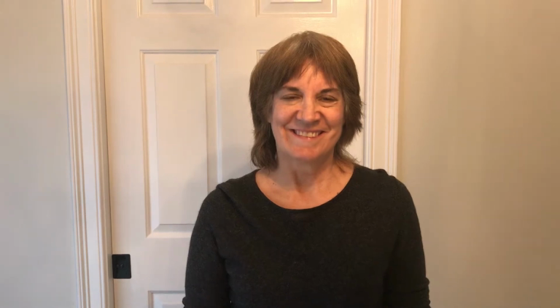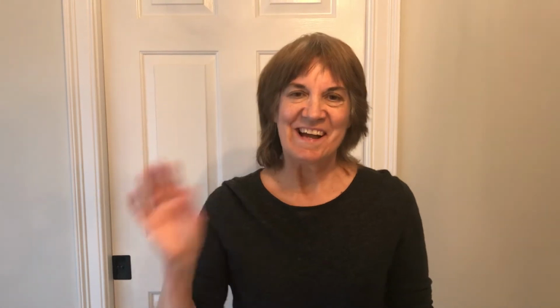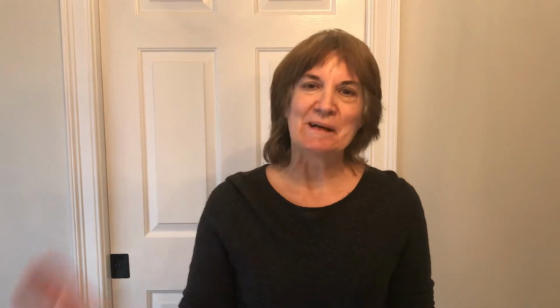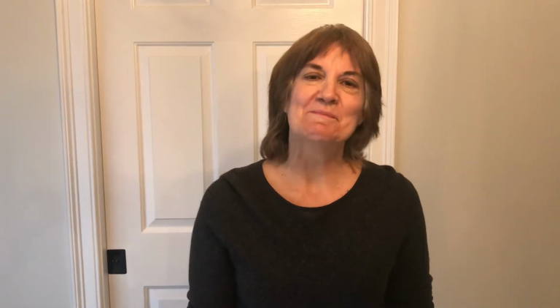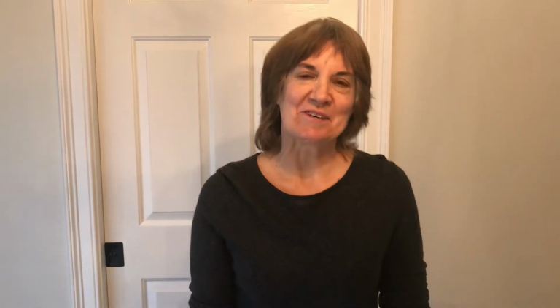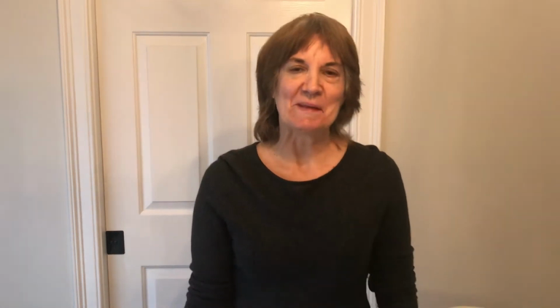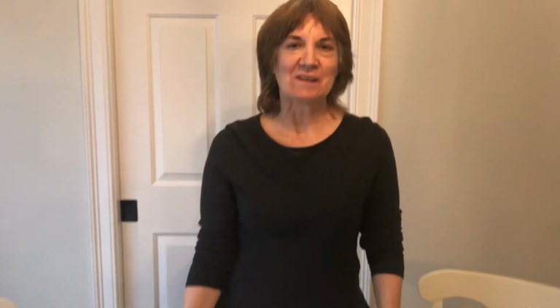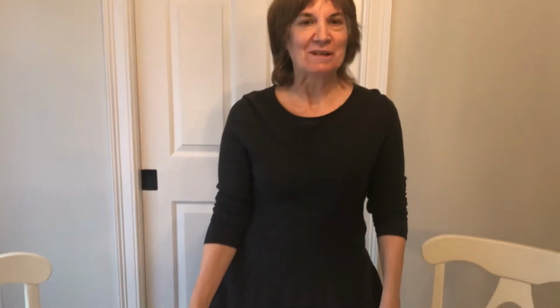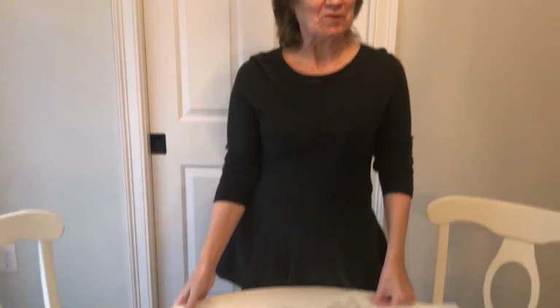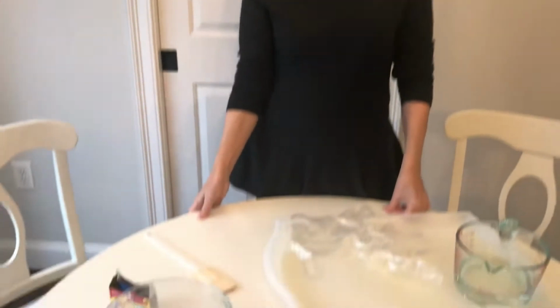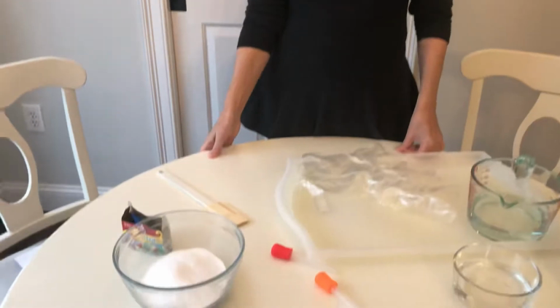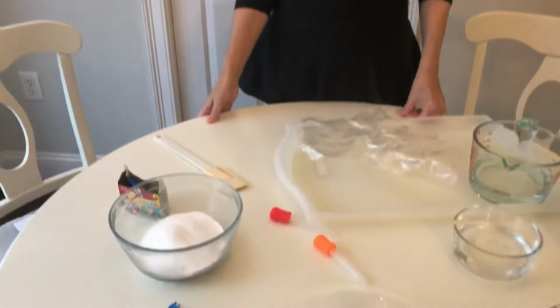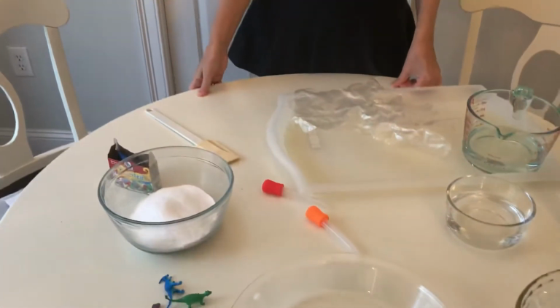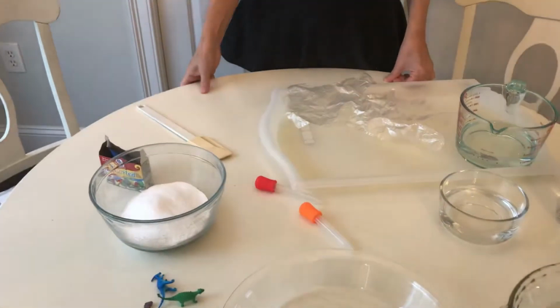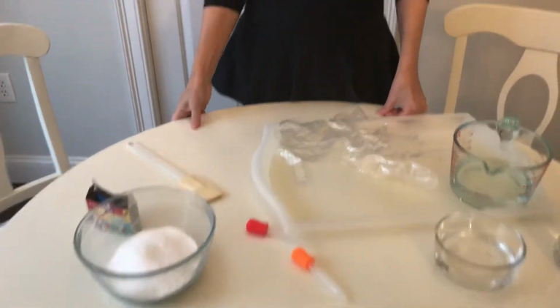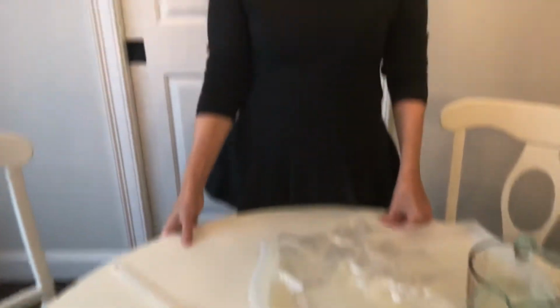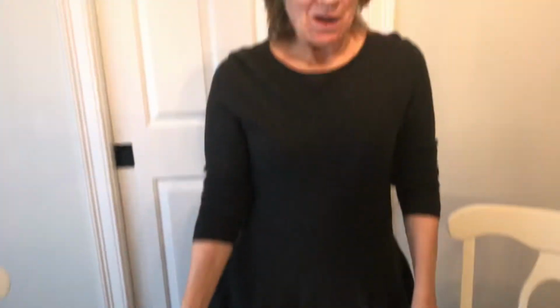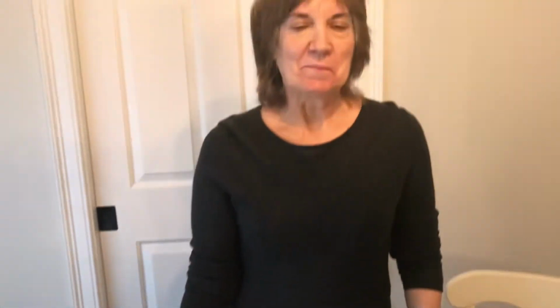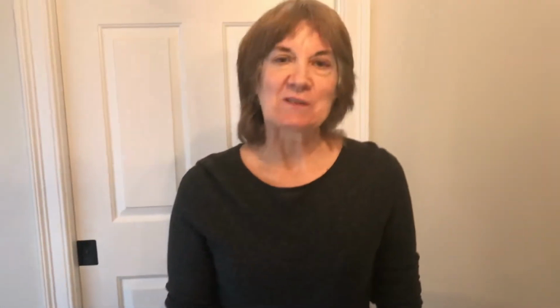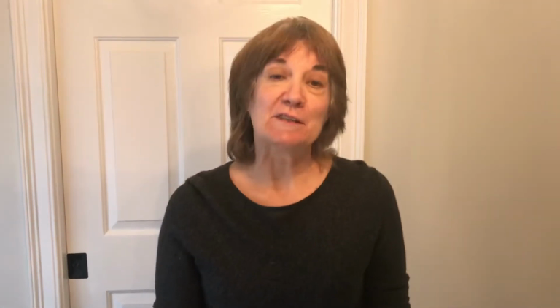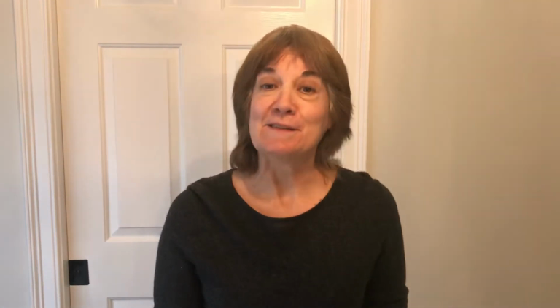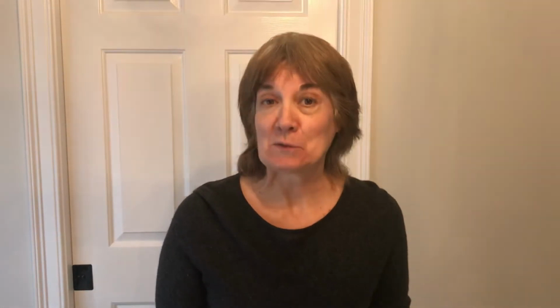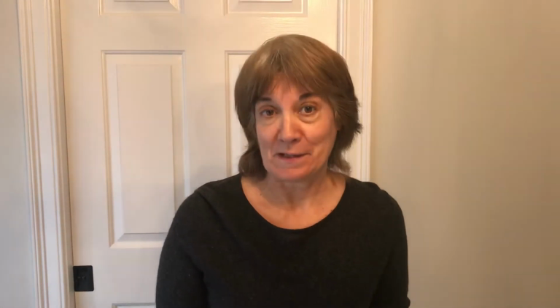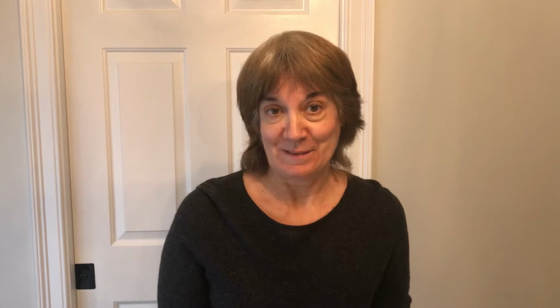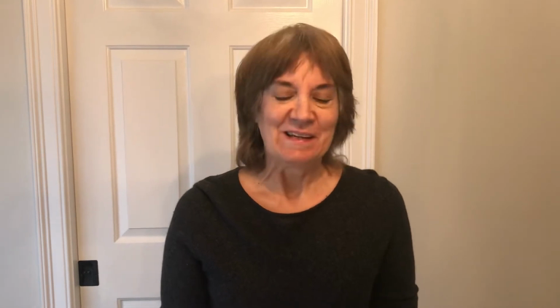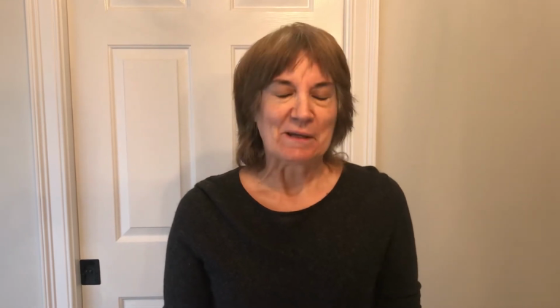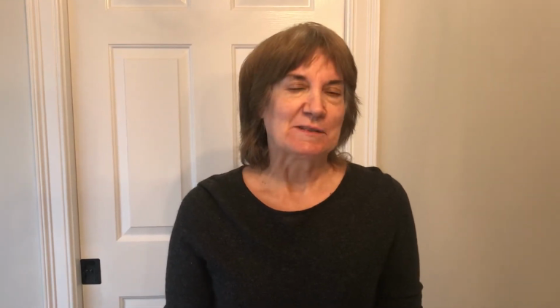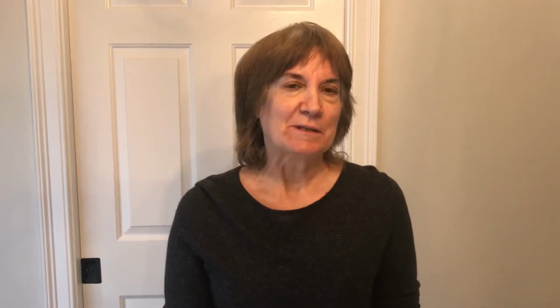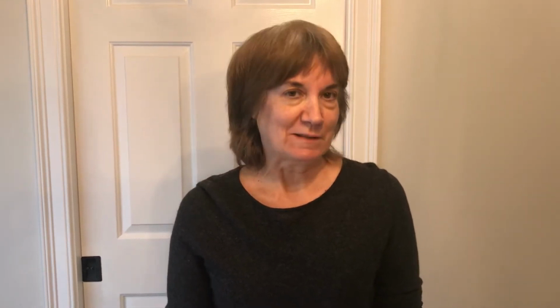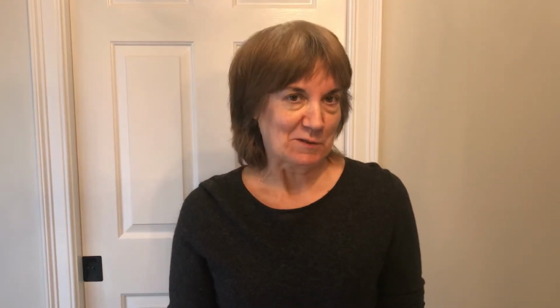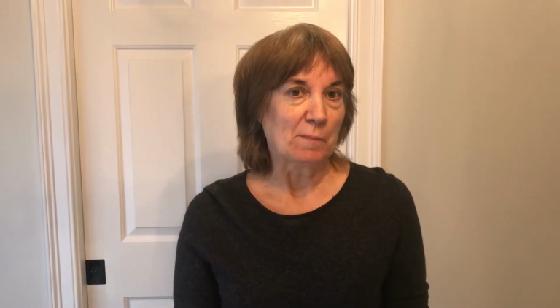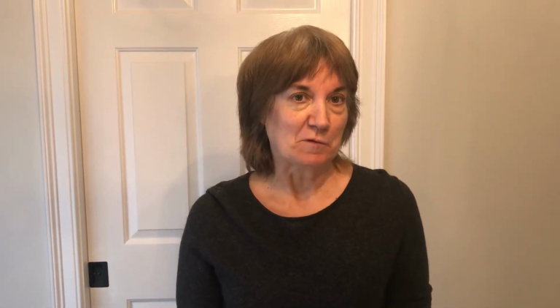Hi everybody, it's Miss Karen from the Hancocktown Library with another easy science experiment for you. This is called Fizzy Dinosaur Eggs because we're celebrating dinosaurs for the whole month of November.